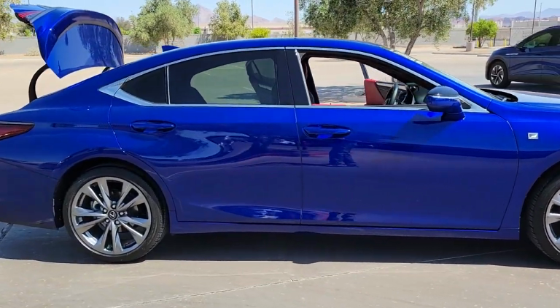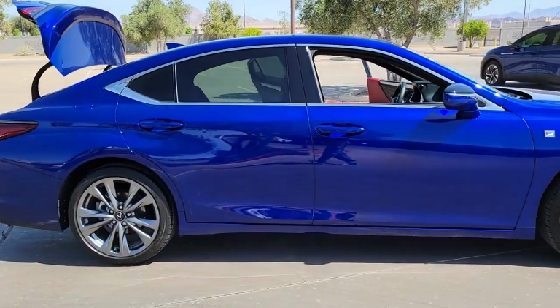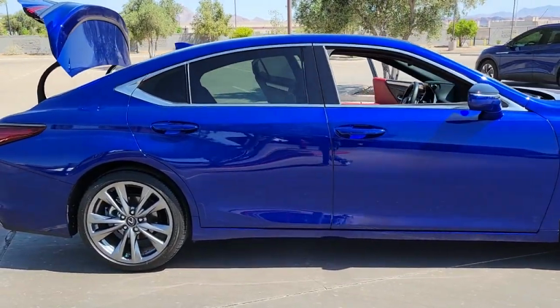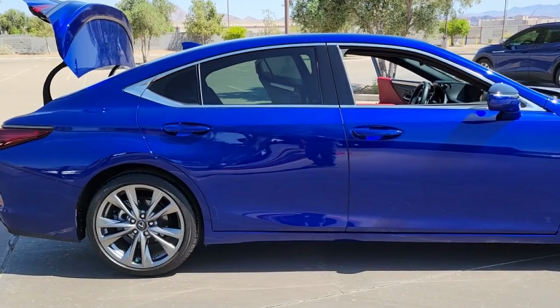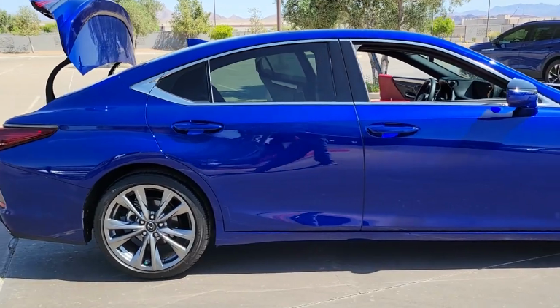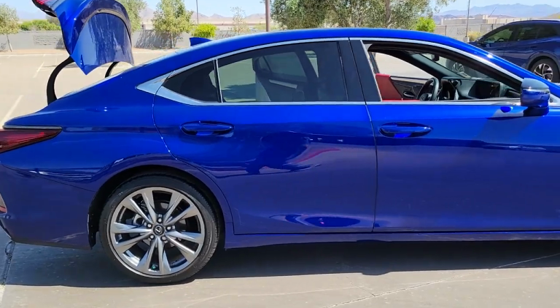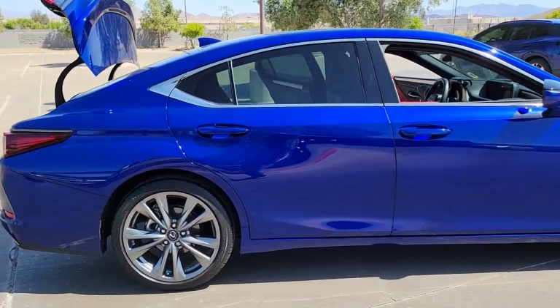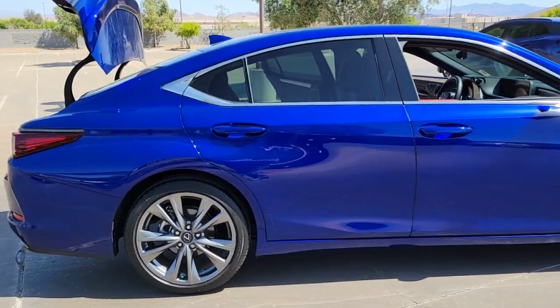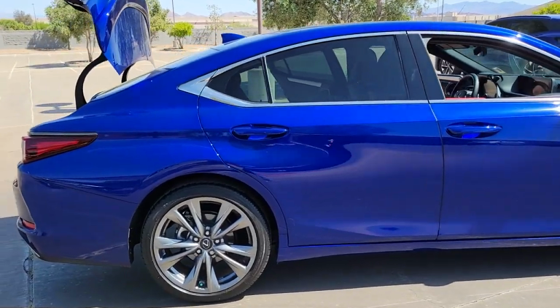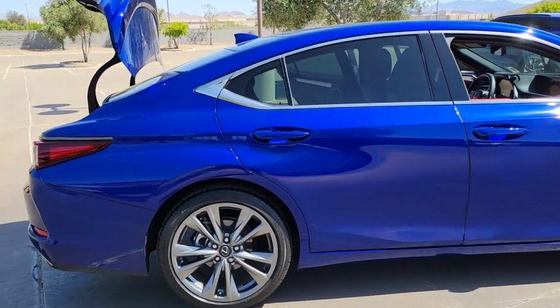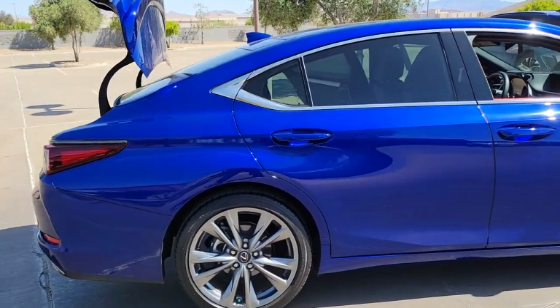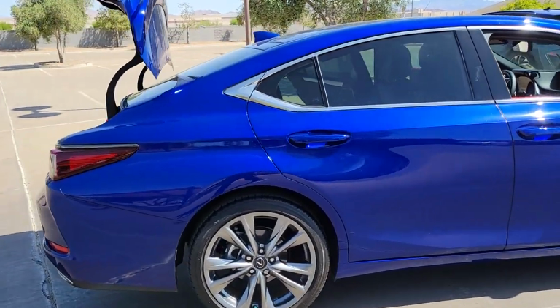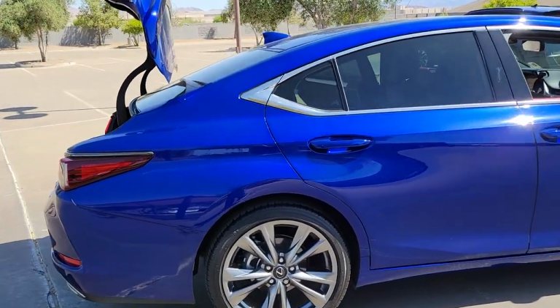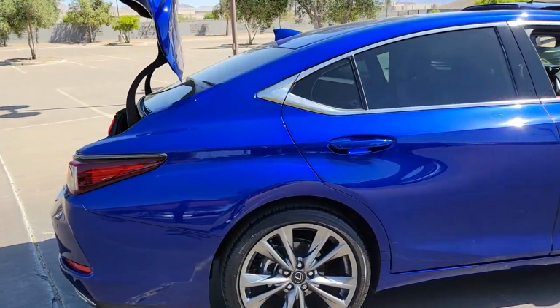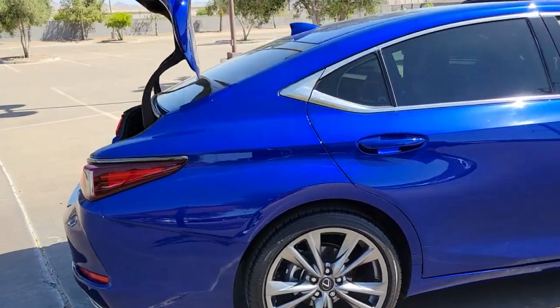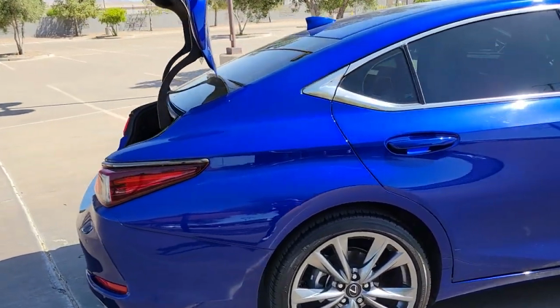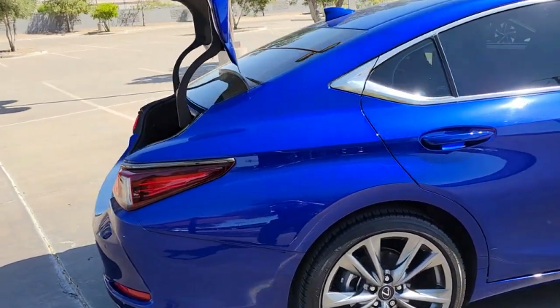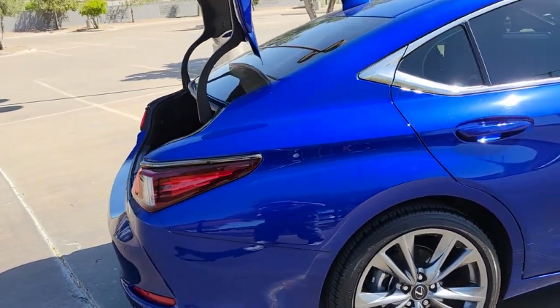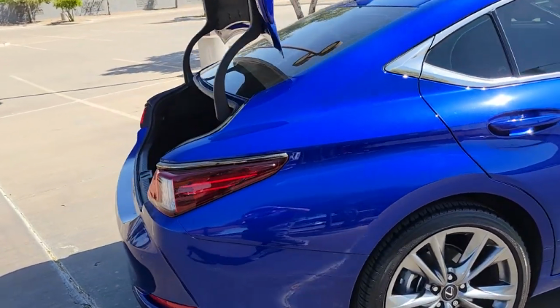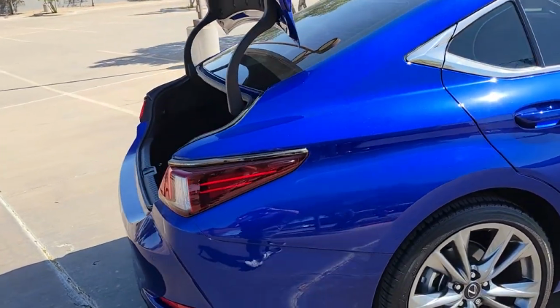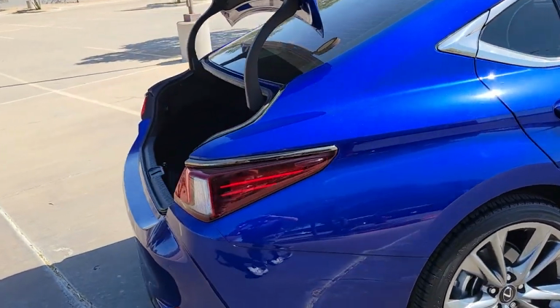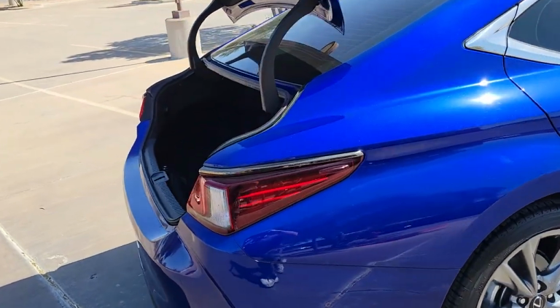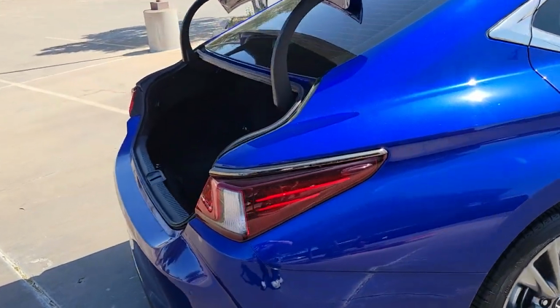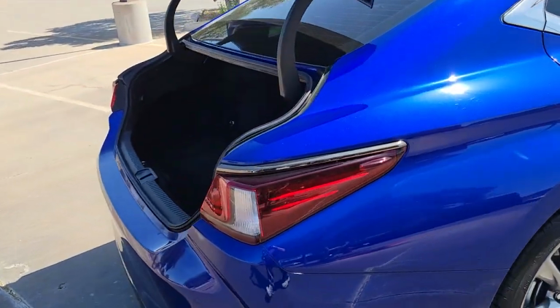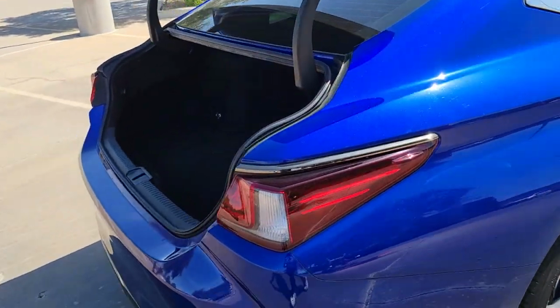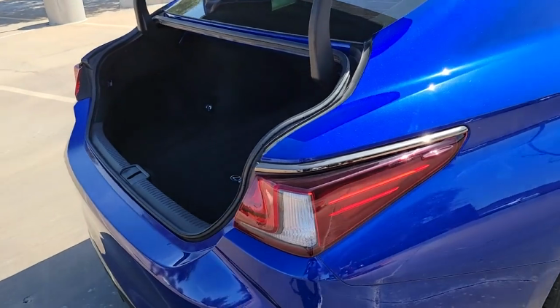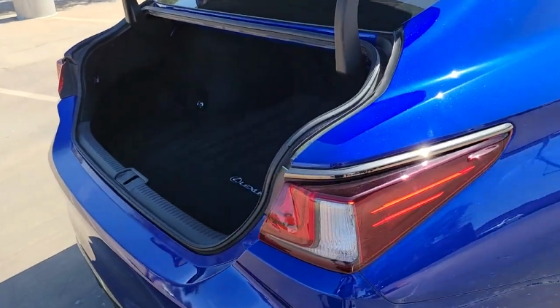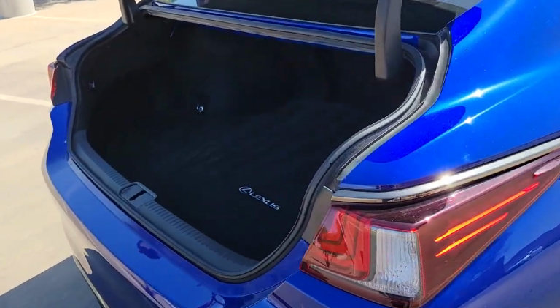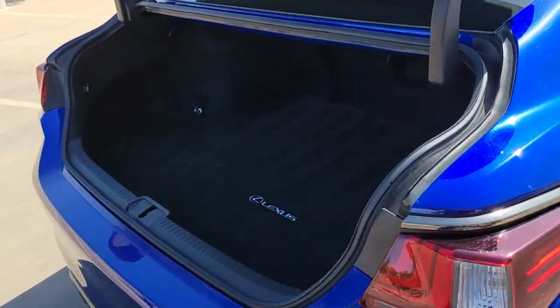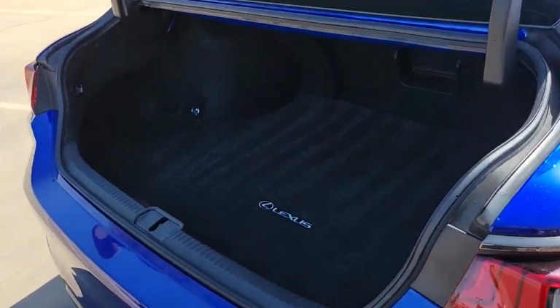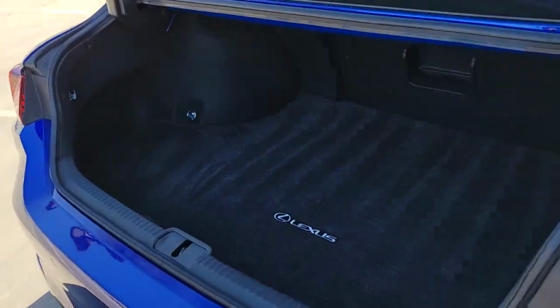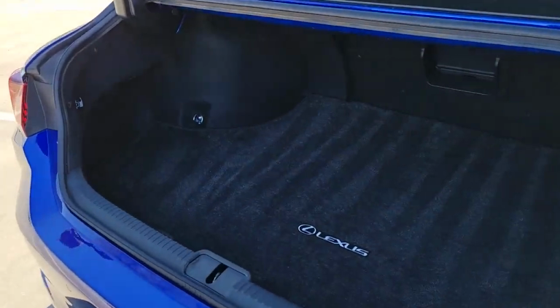Enjoy a tour of this stylish Lexus ES, the spacious midsize luxury sedan with alluring coupe-like lines and a tranquil cabin.